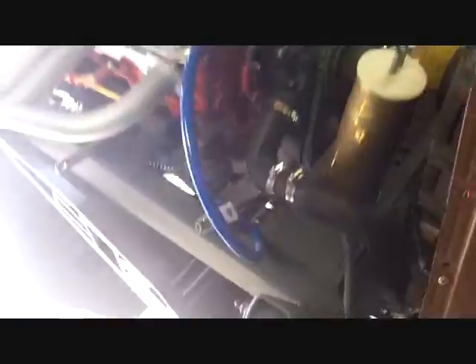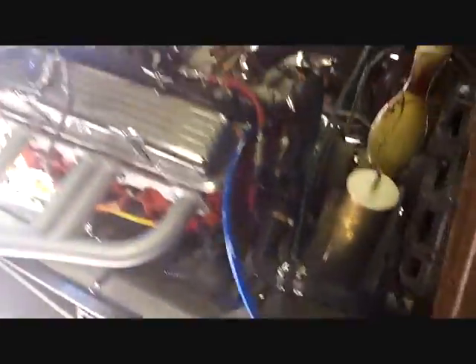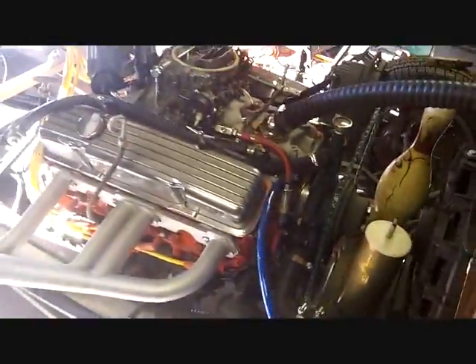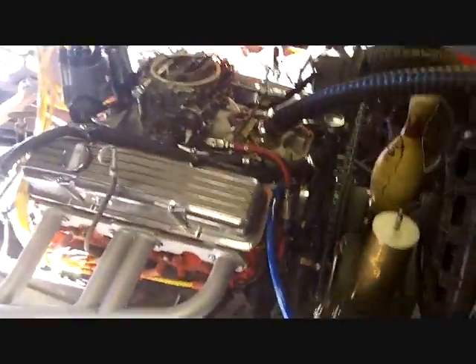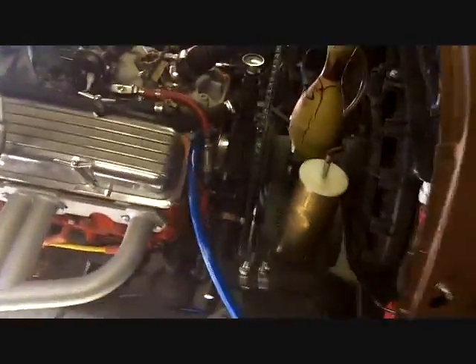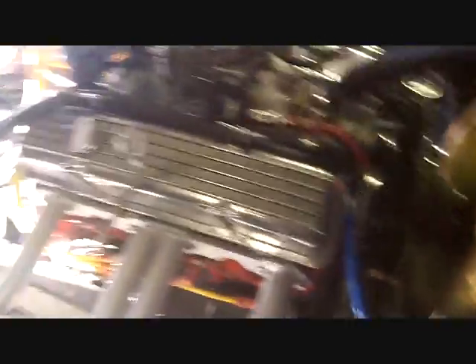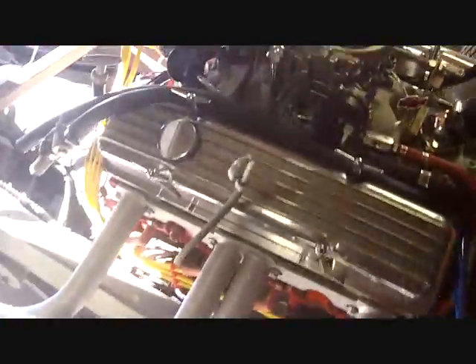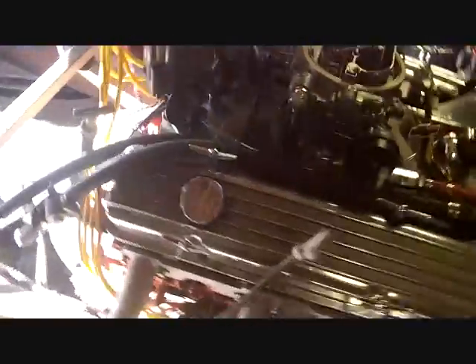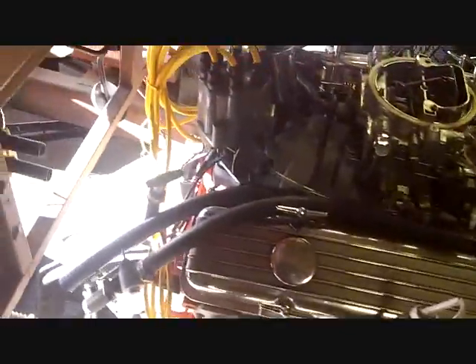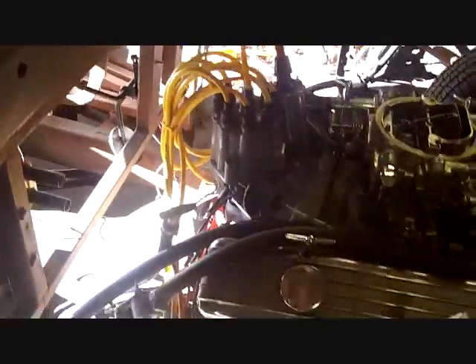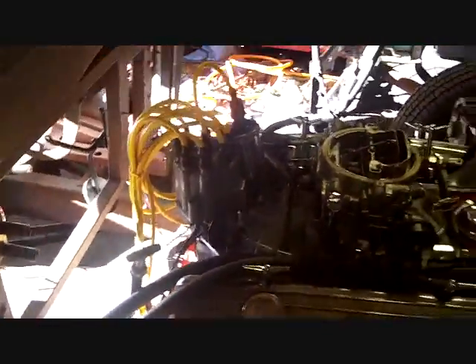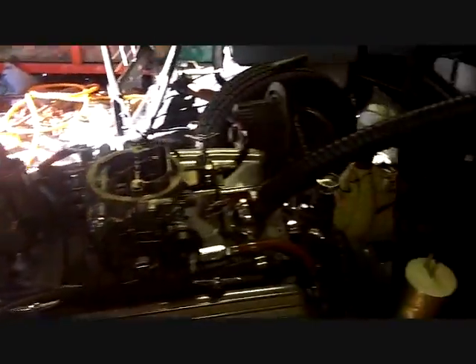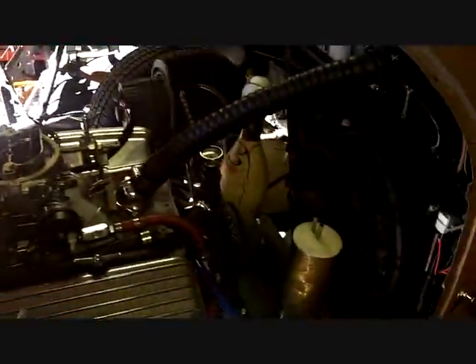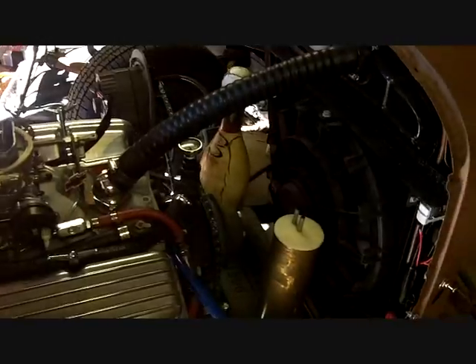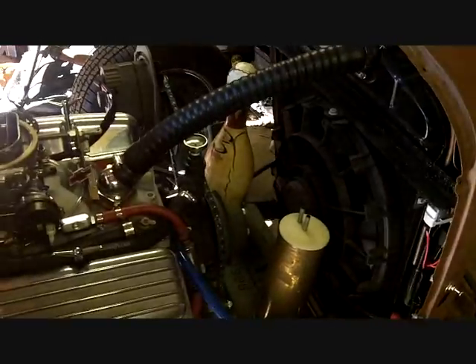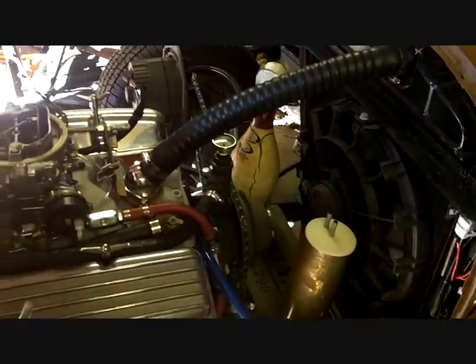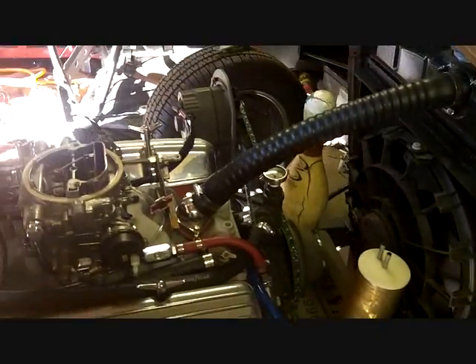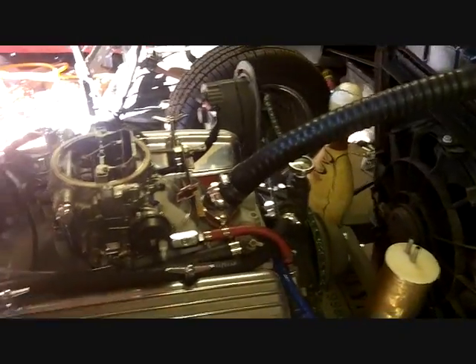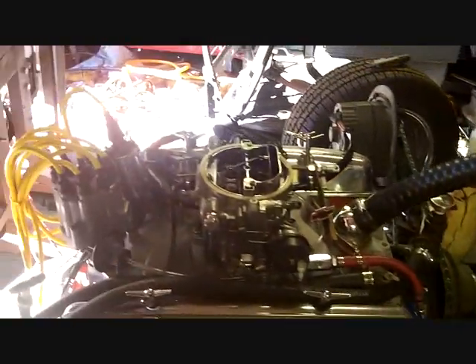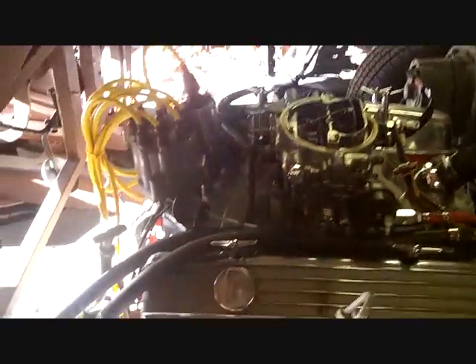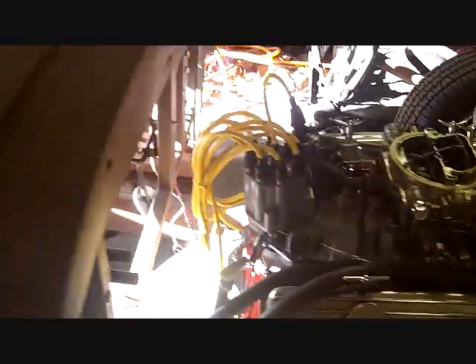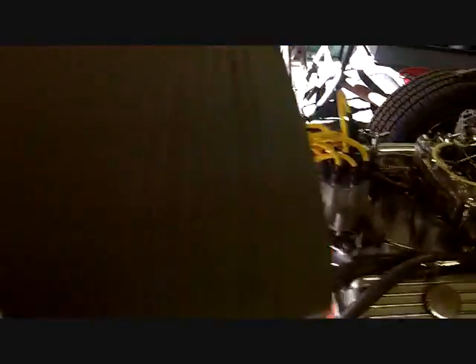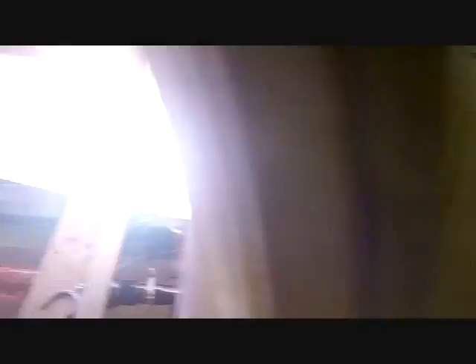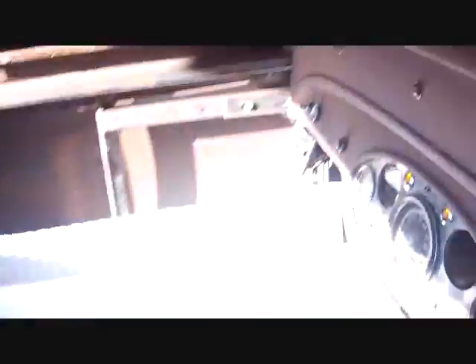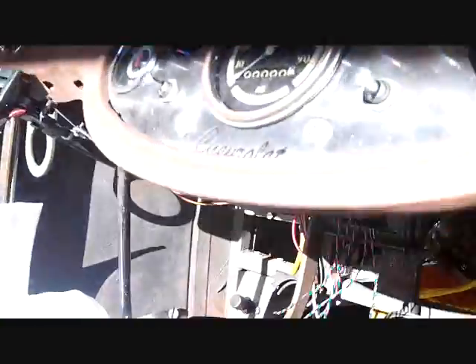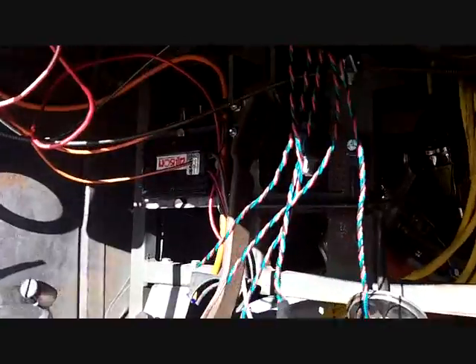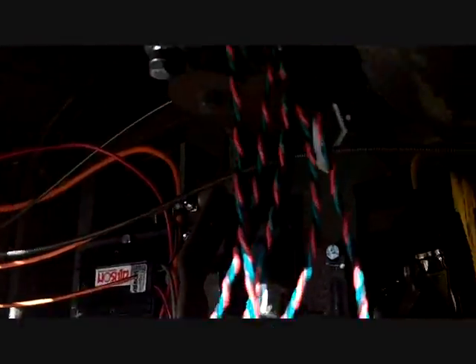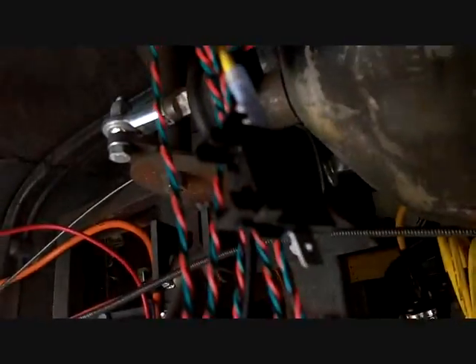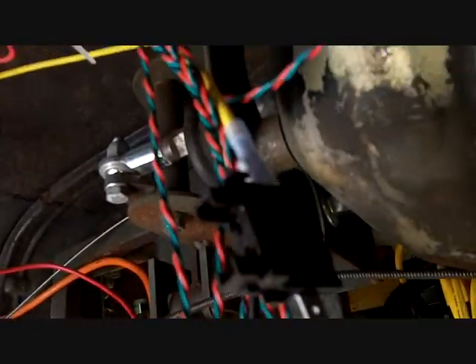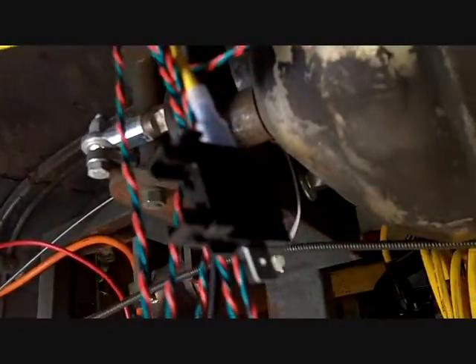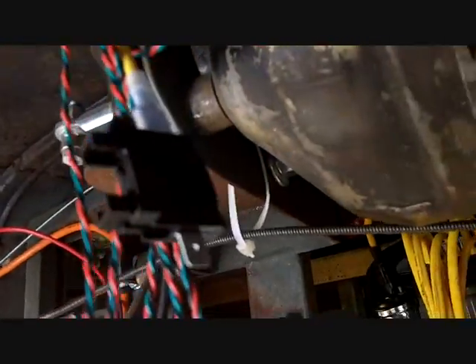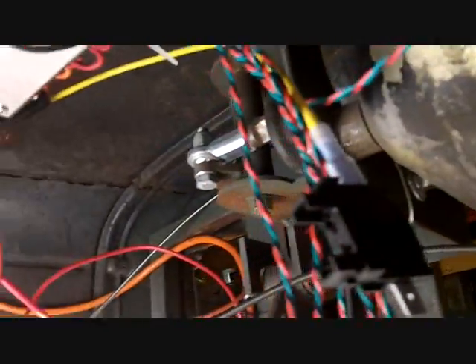We're working on the brake lines, and if I can get it to stop I can hook it up quick, throw the column in, and even back it out and drive it in as long as it stops. I need a shoulder bolt that goes in there on the brake pedal.